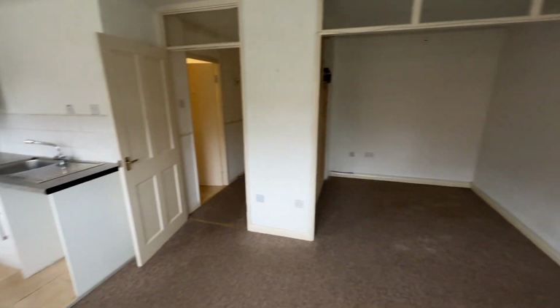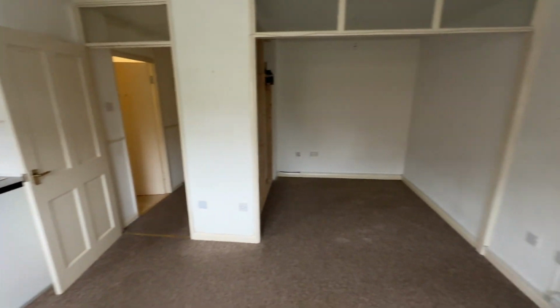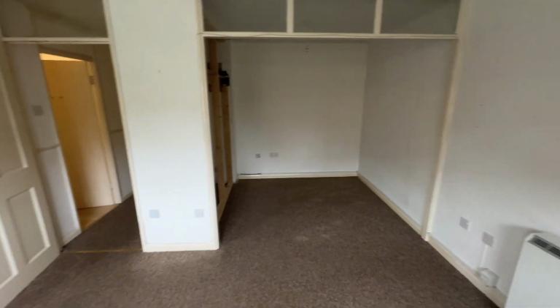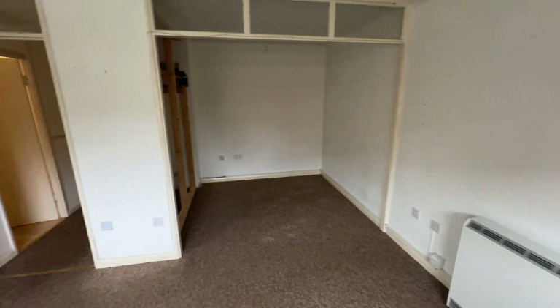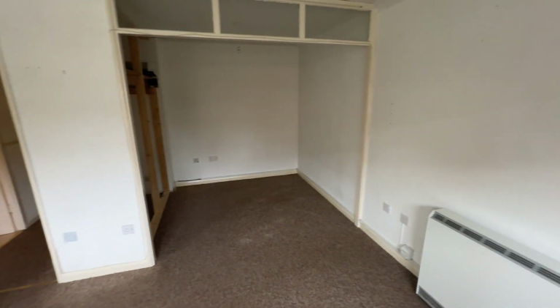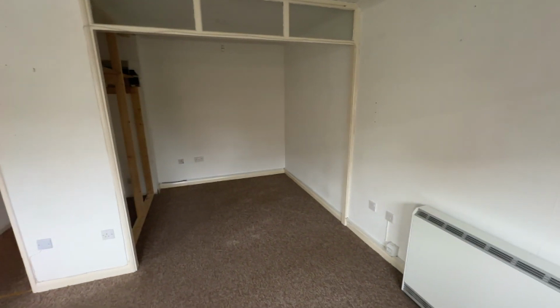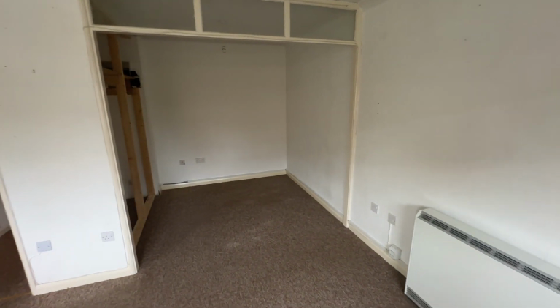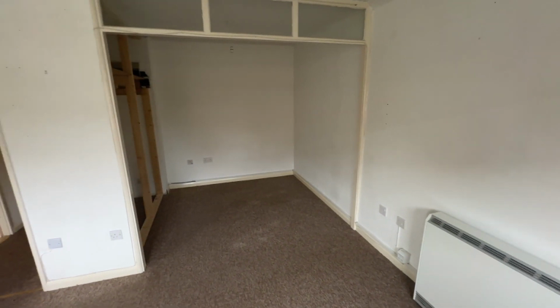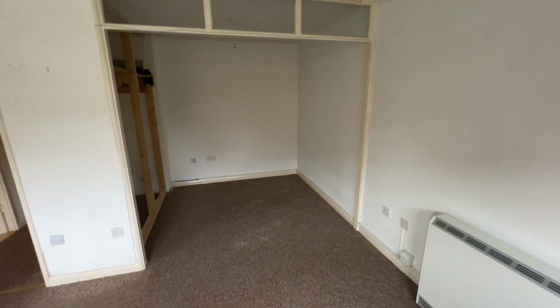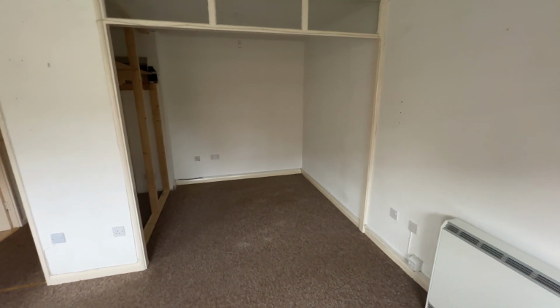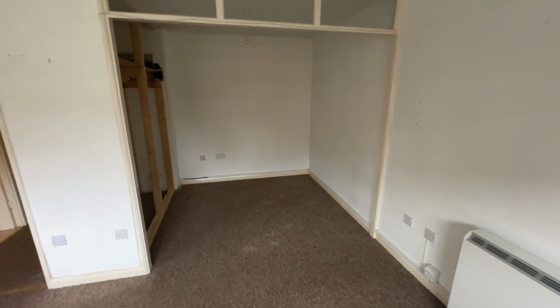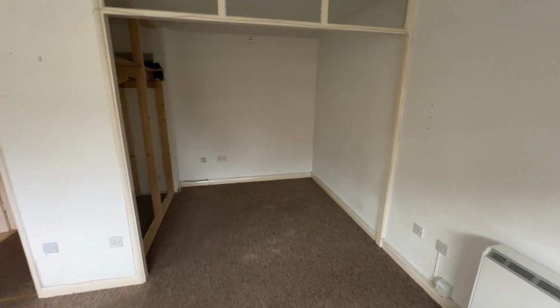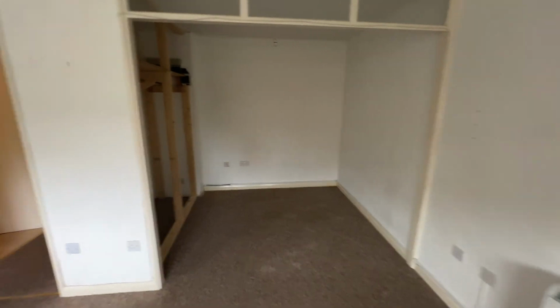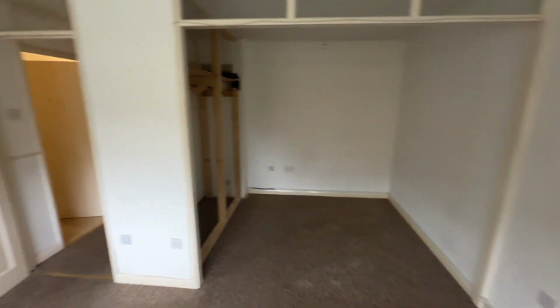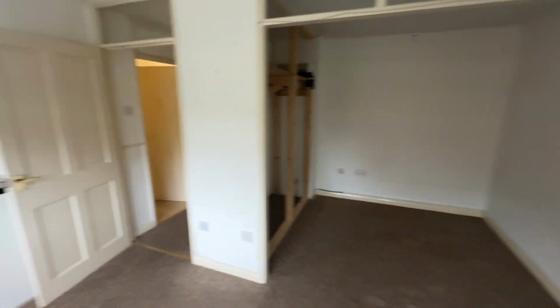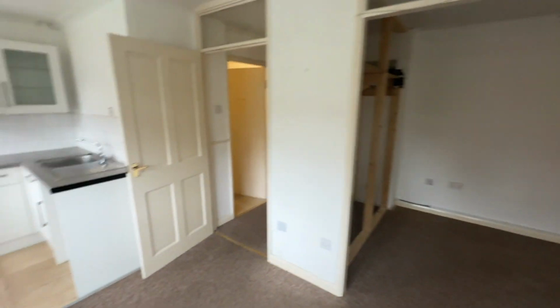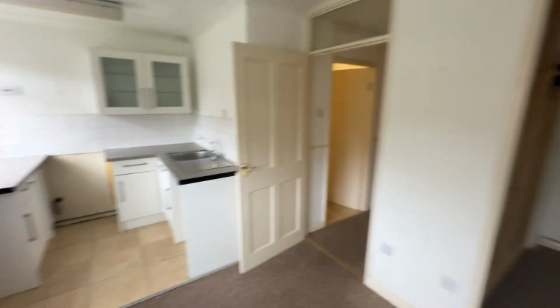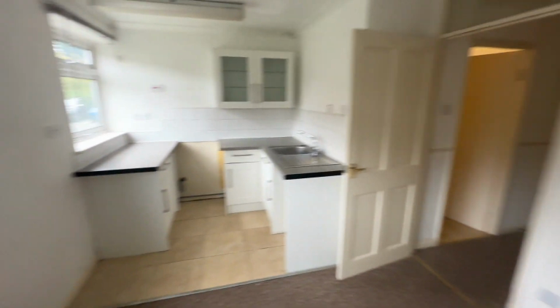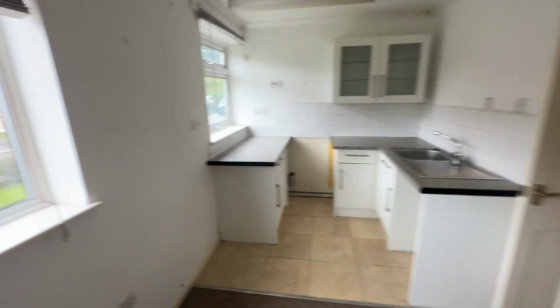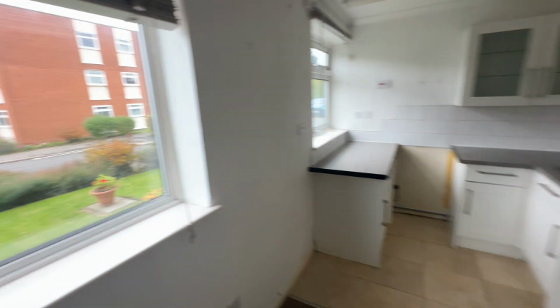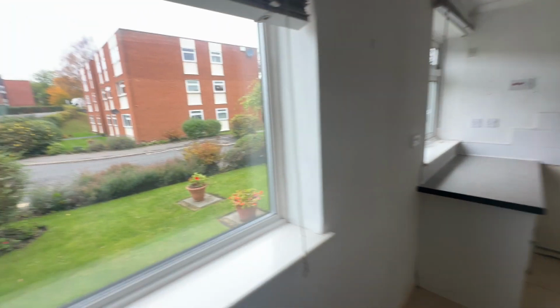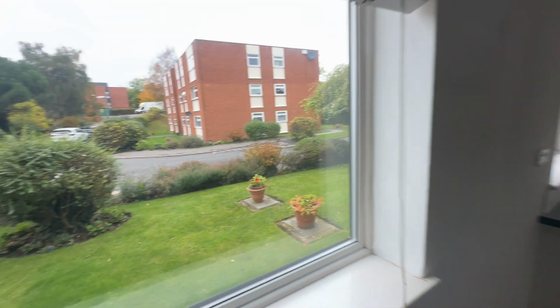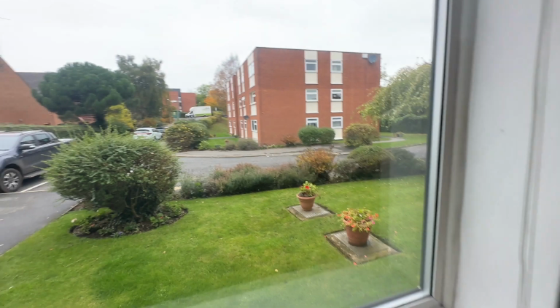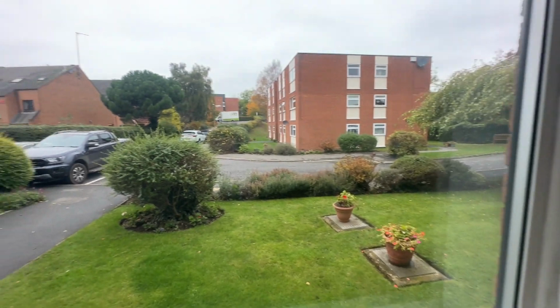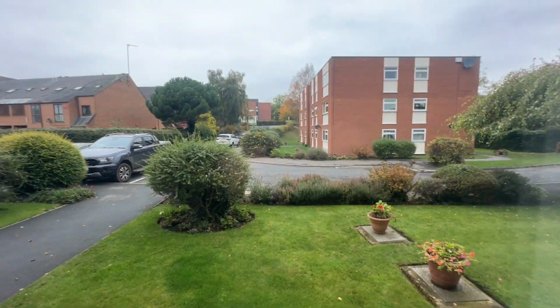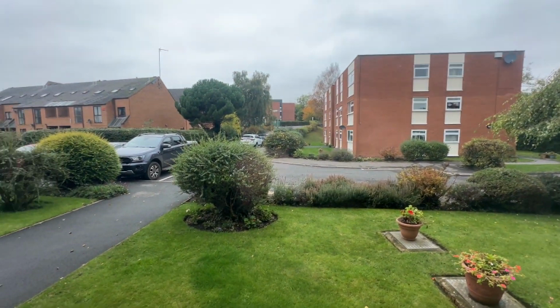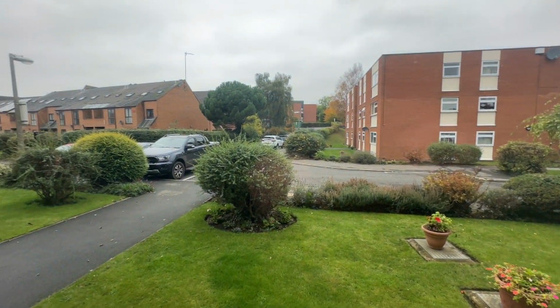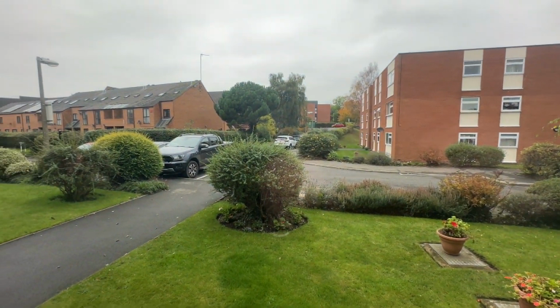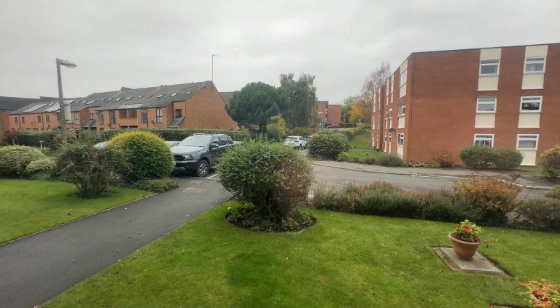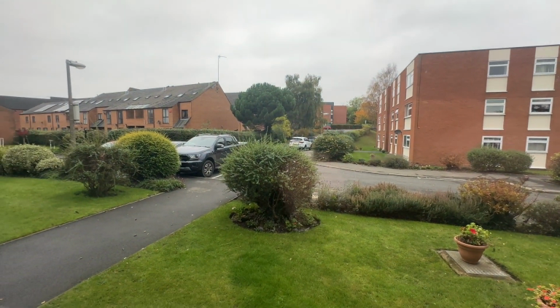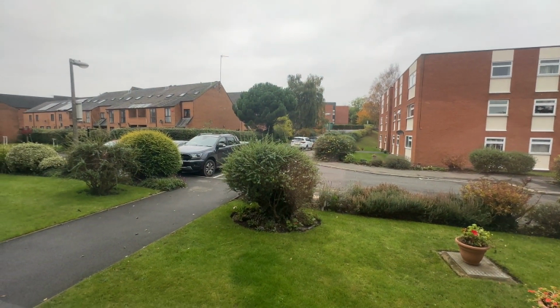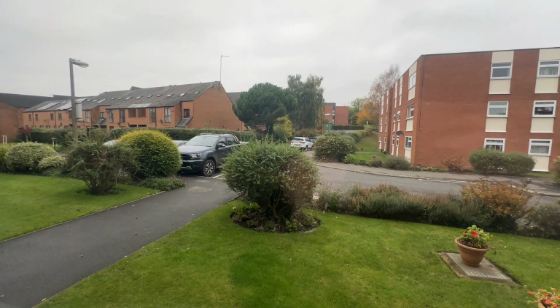I think the most important thing to remember about Clopton Court is its proximity to town. You can walk down into the town centre from here in a matter of minutes.